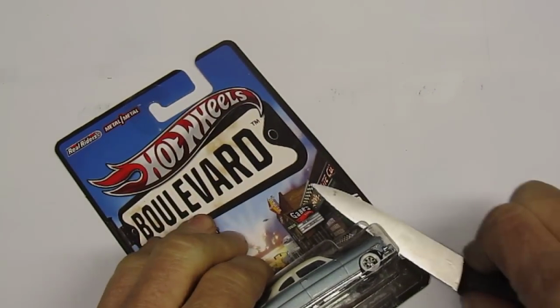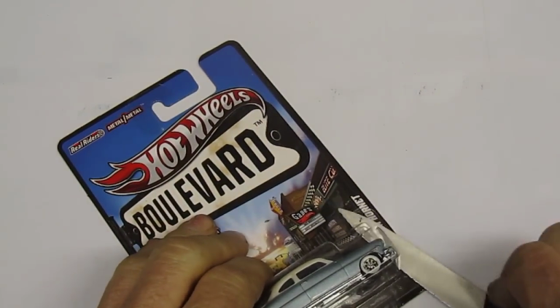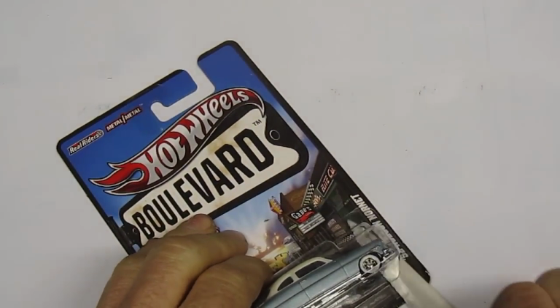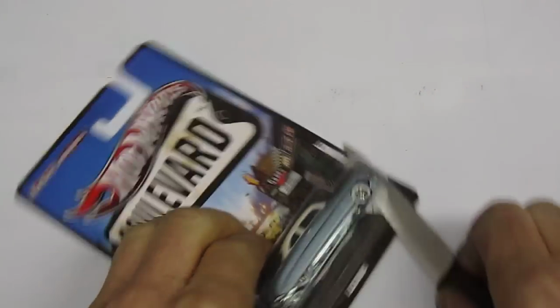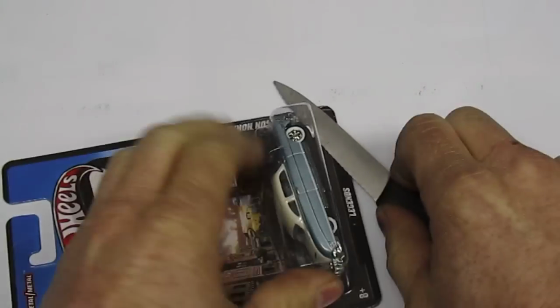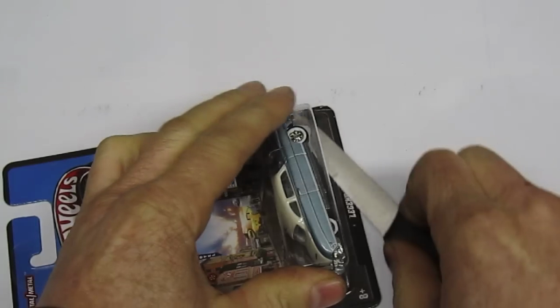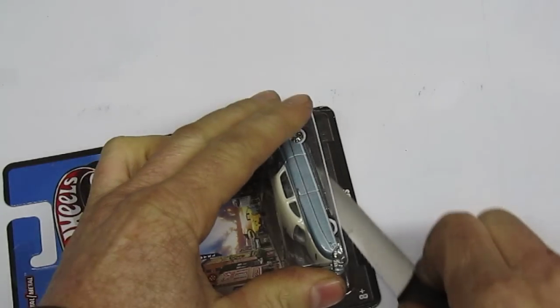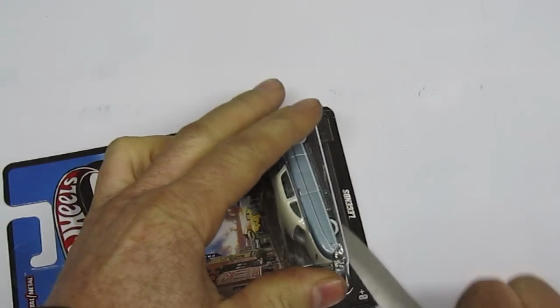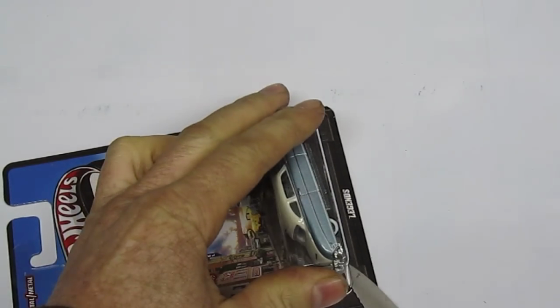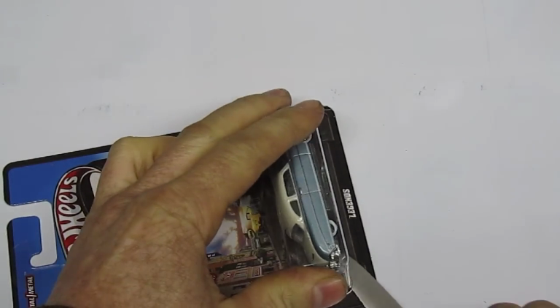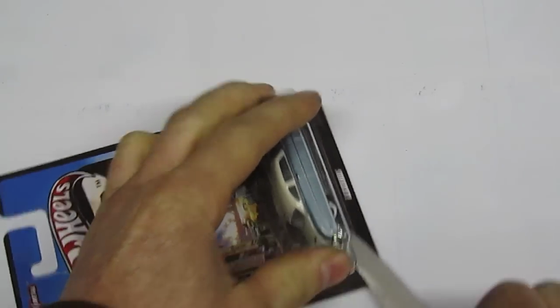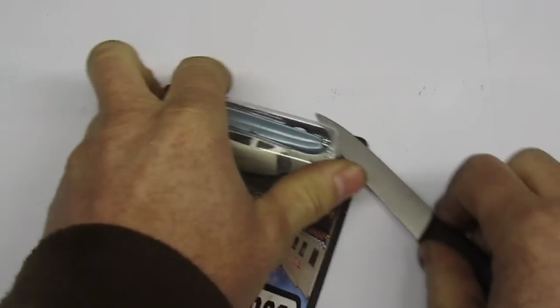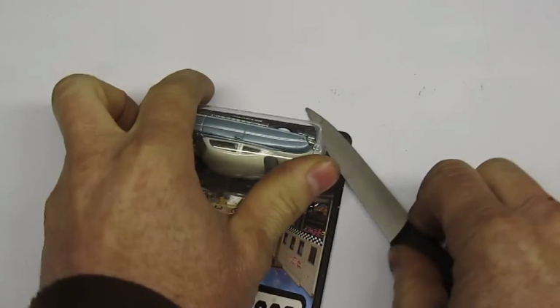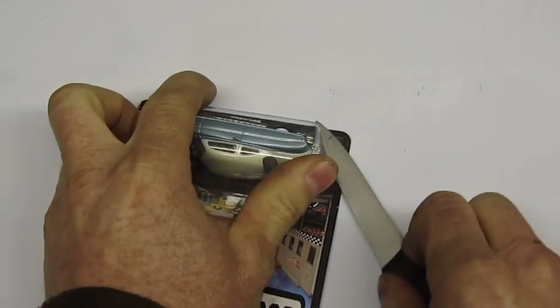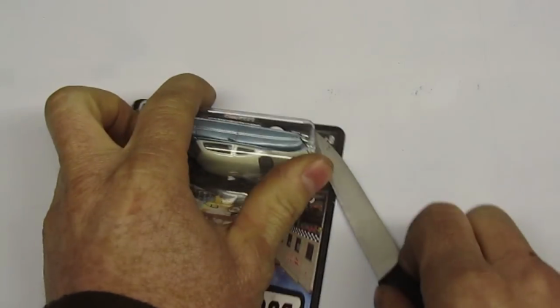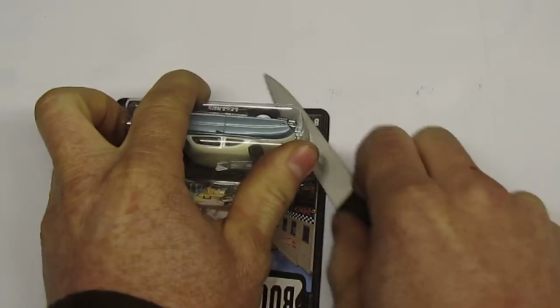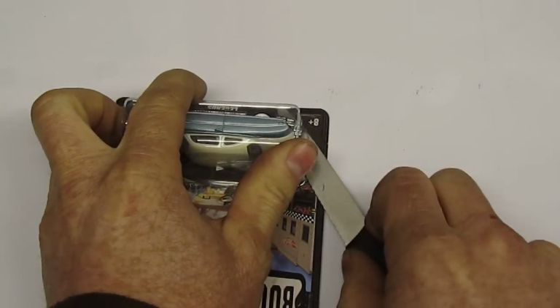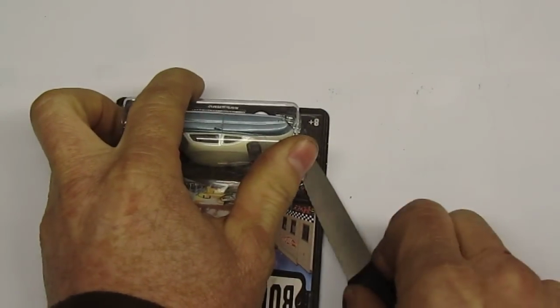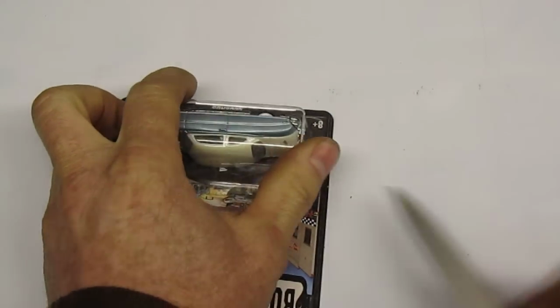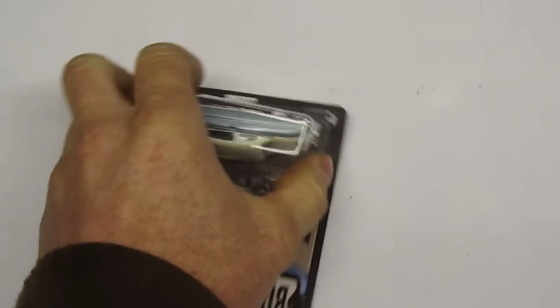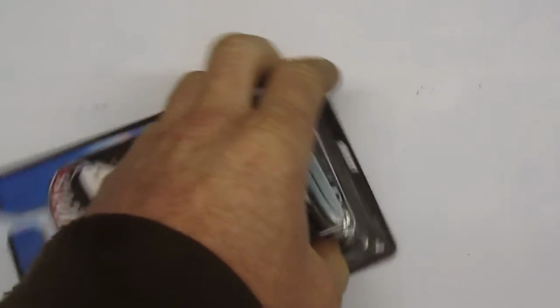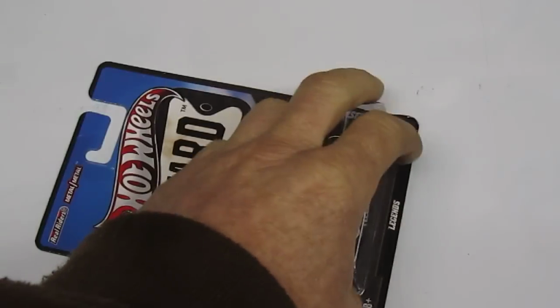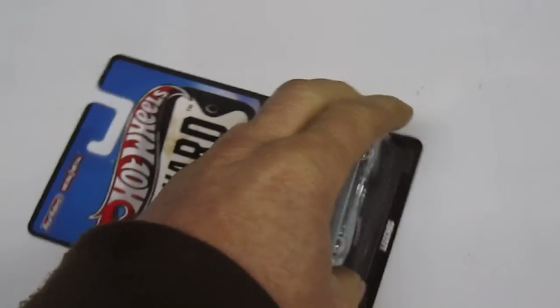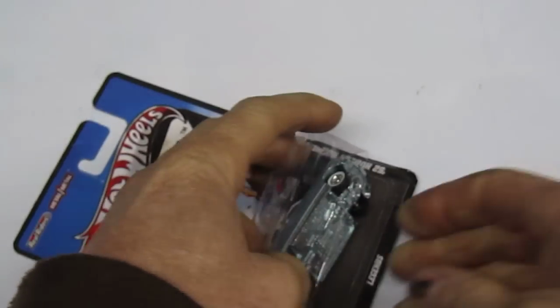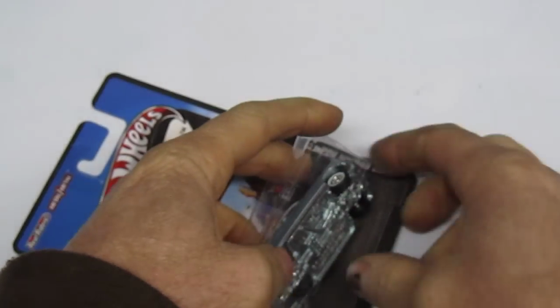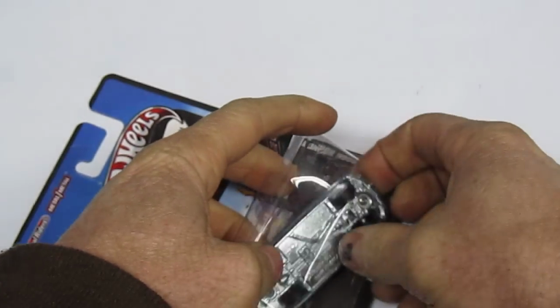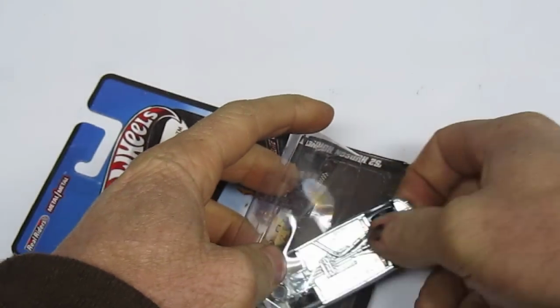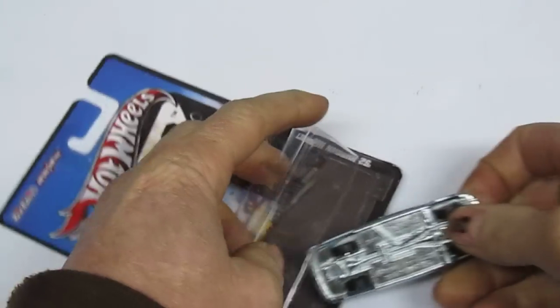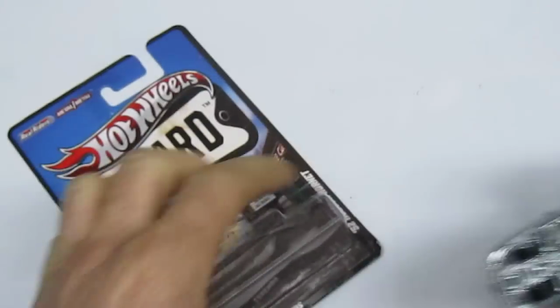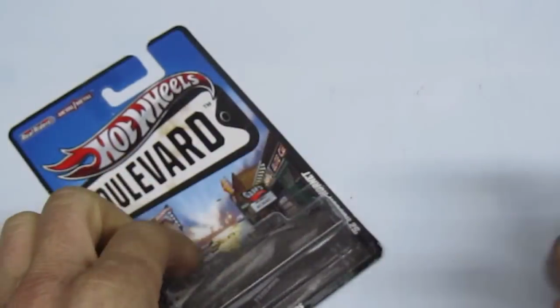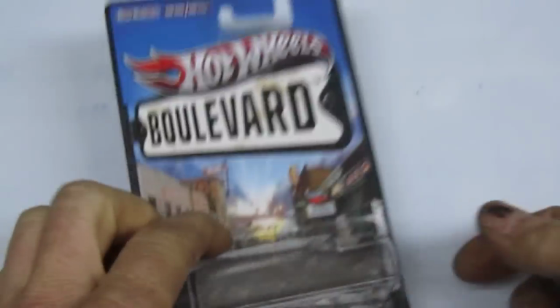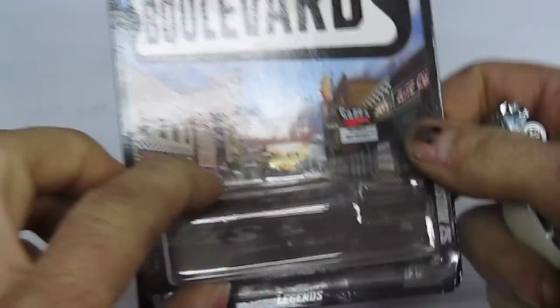Be careful if you choose to open your cars this way. Make sure that you have either supervision or you yourself are old enough to be handling a knife.